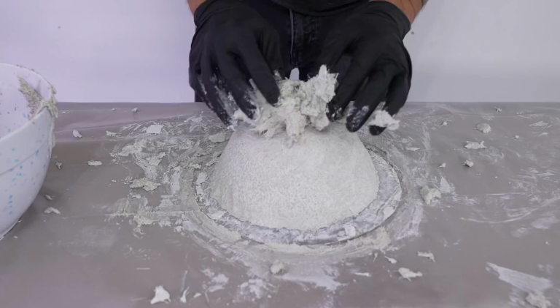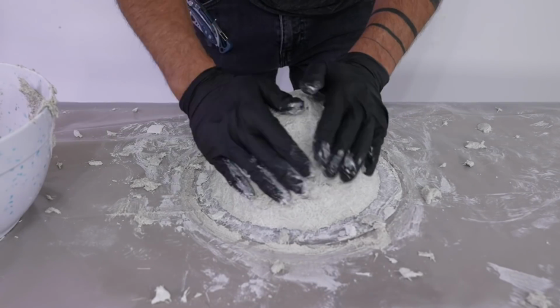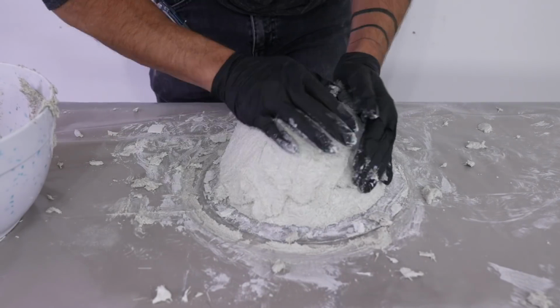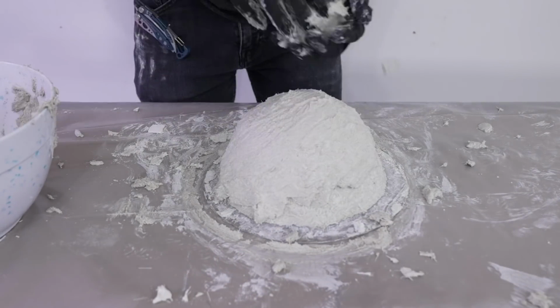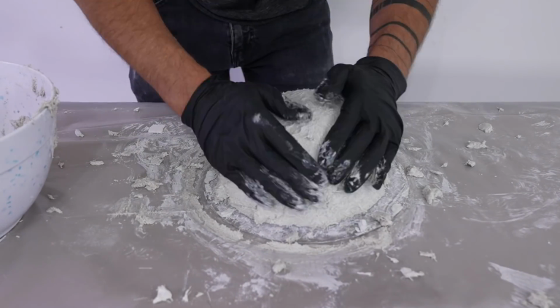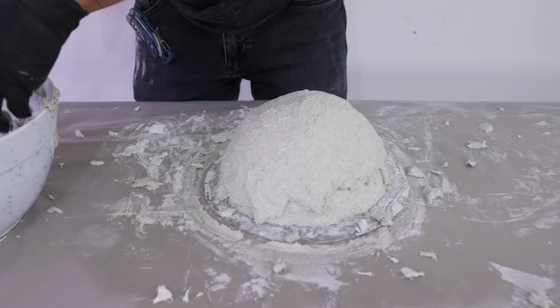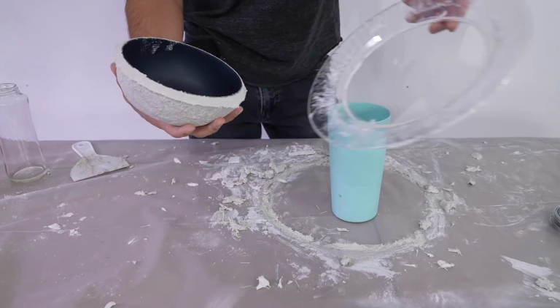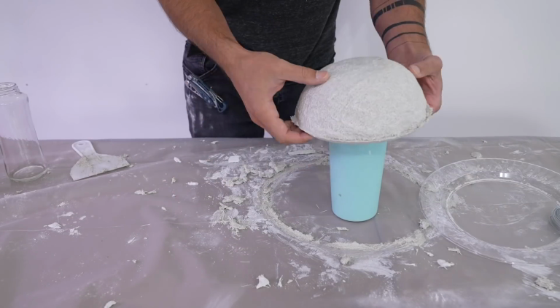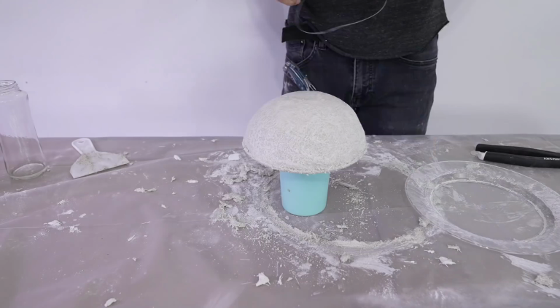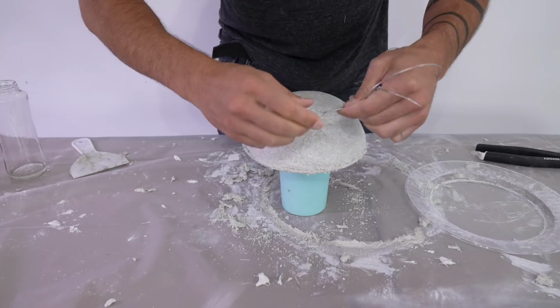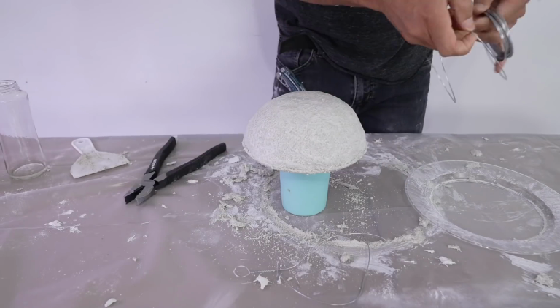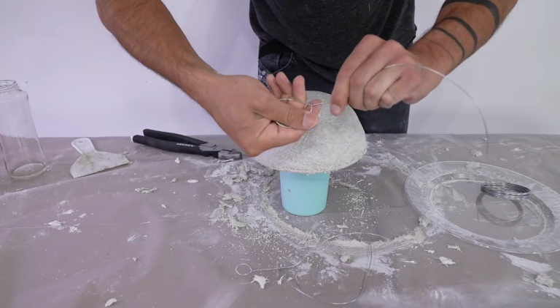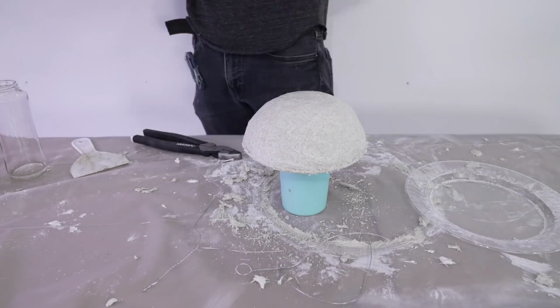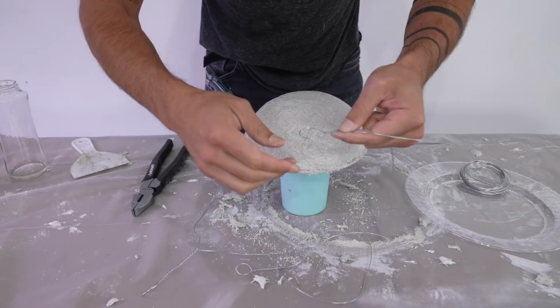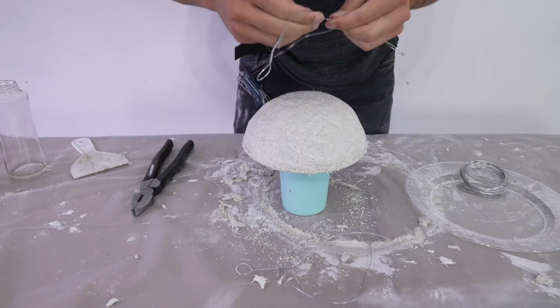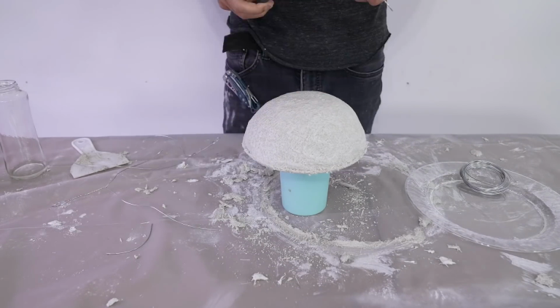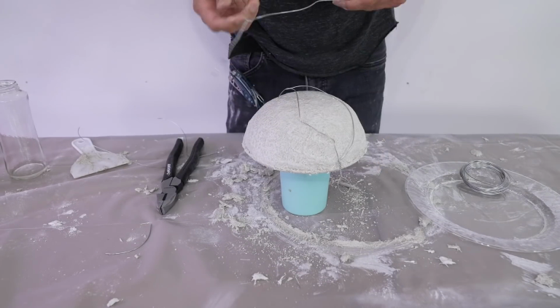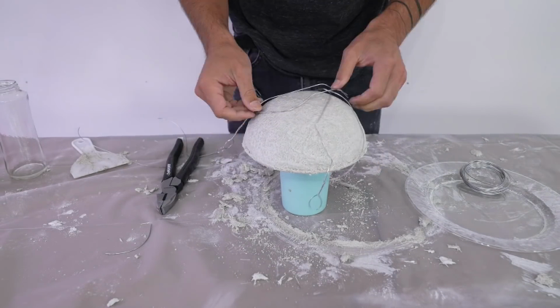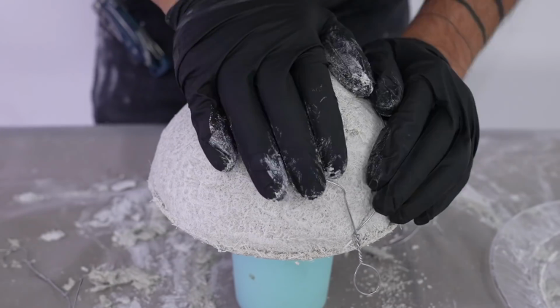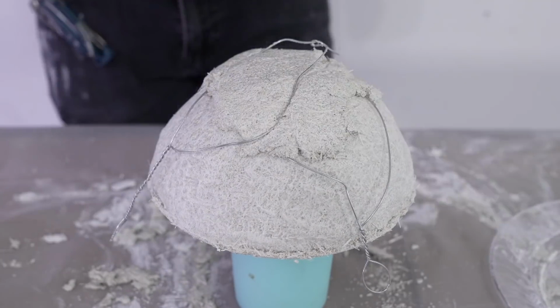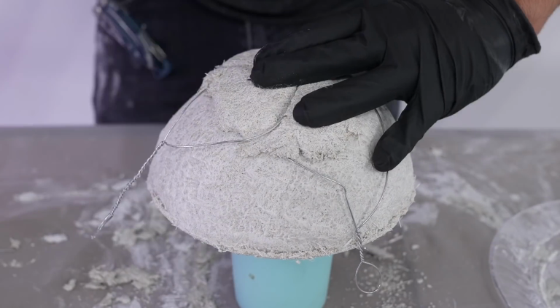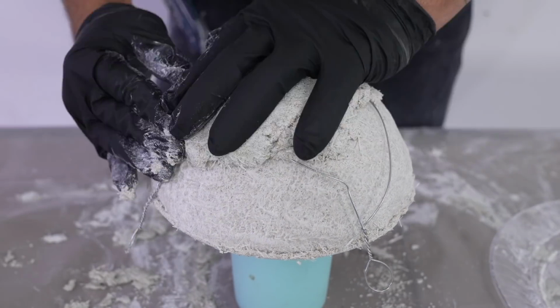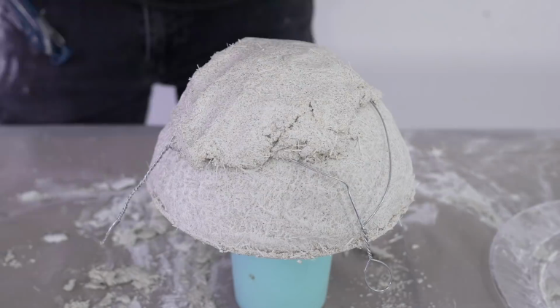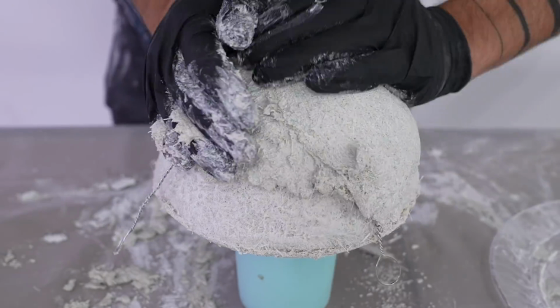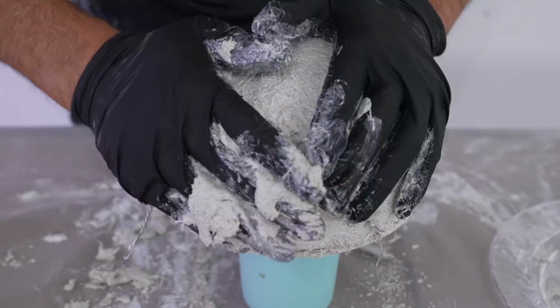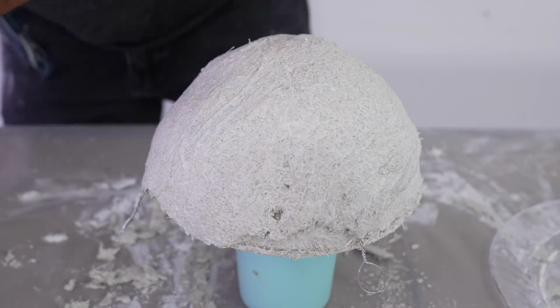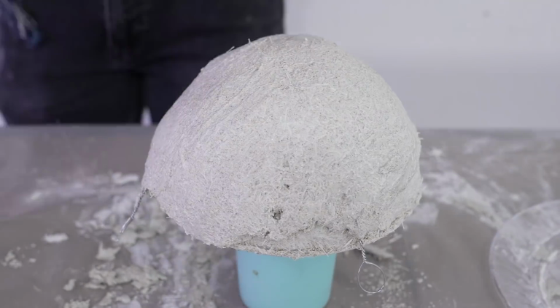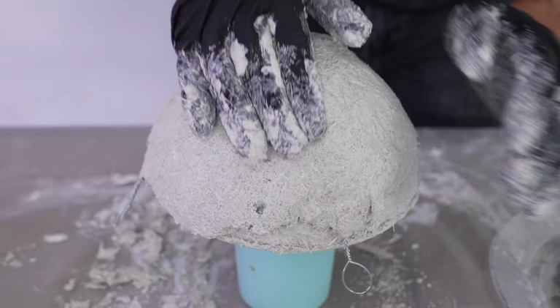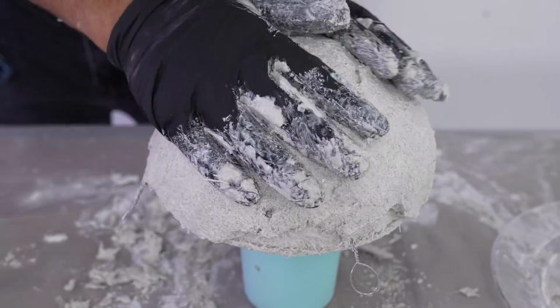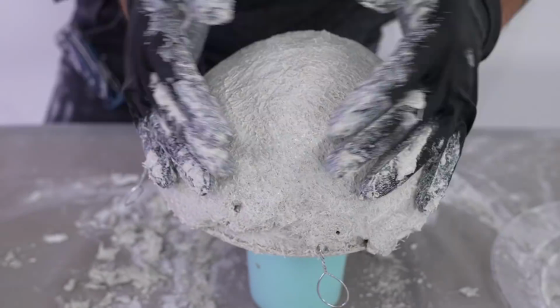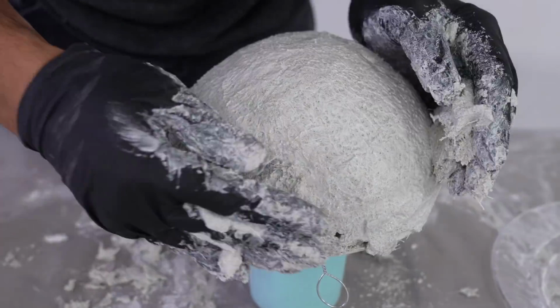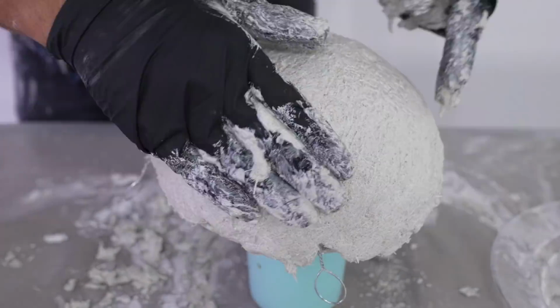I added a second and final coat to the two lamps and to the plastic bowl molds. For one of these bowls, I thought it would be interesting to embed some wire in between the layers, so I just twisted some loops, placed them on the first coat, and then added a second coat of quickwall over the top.